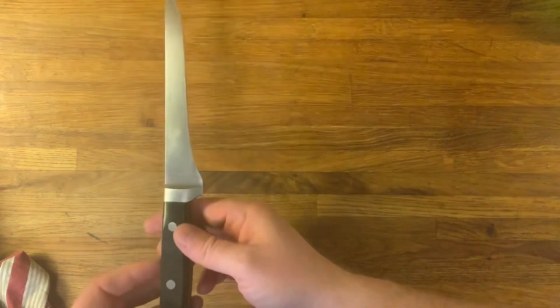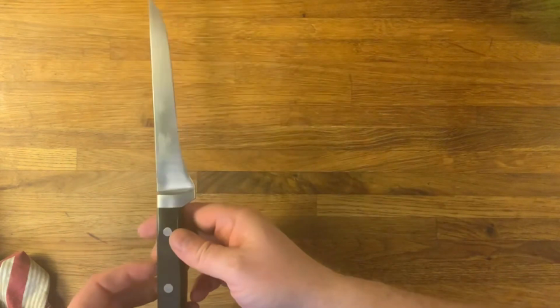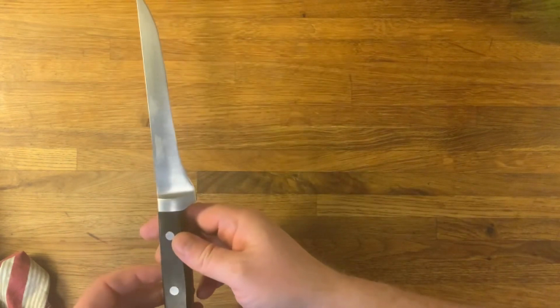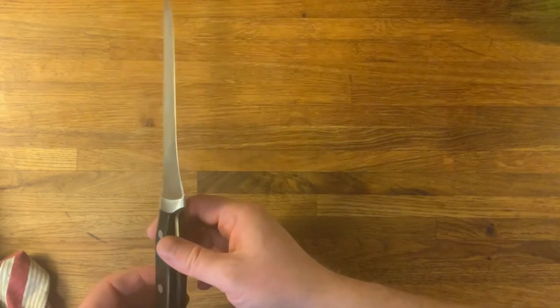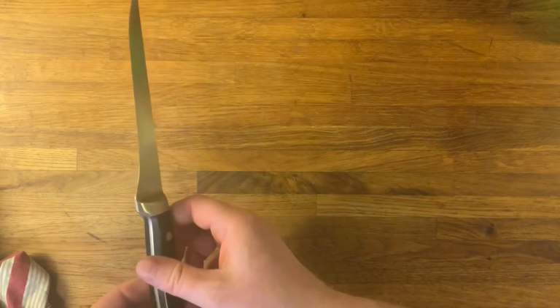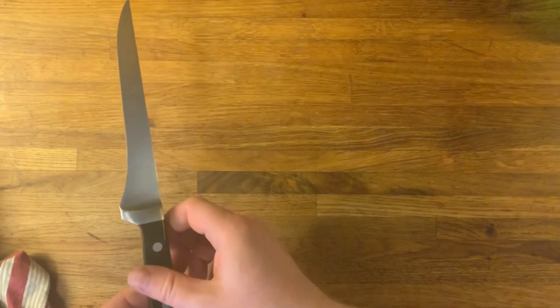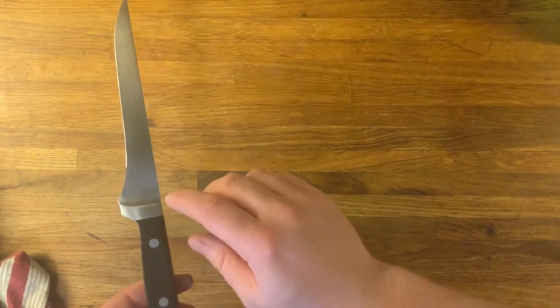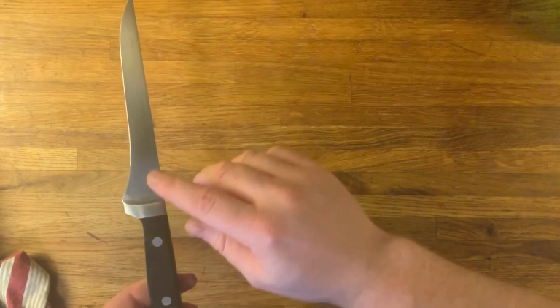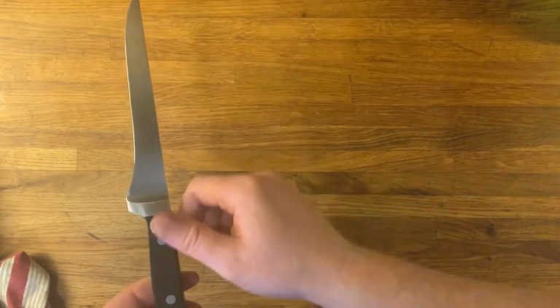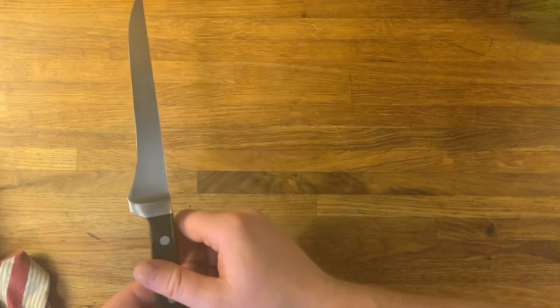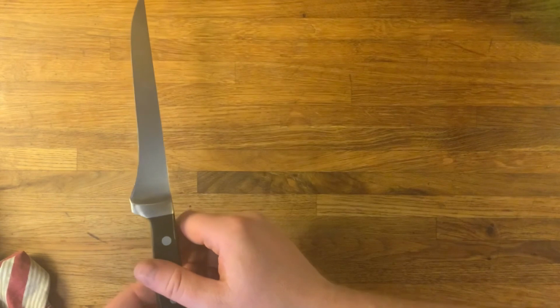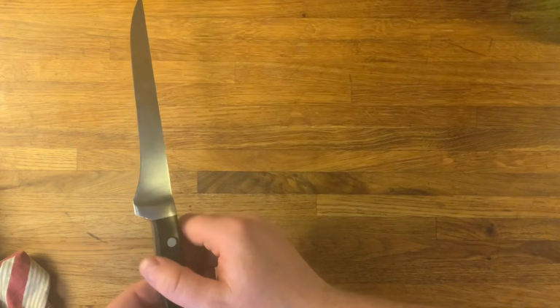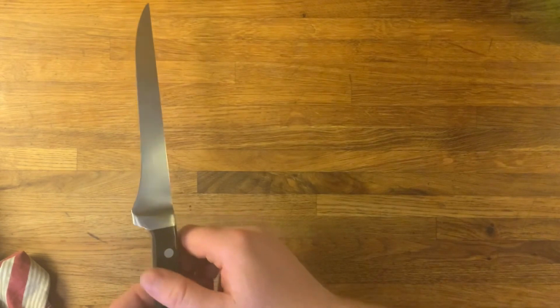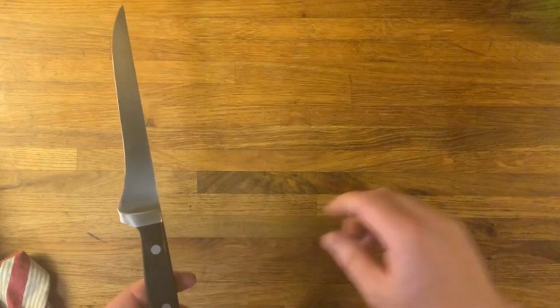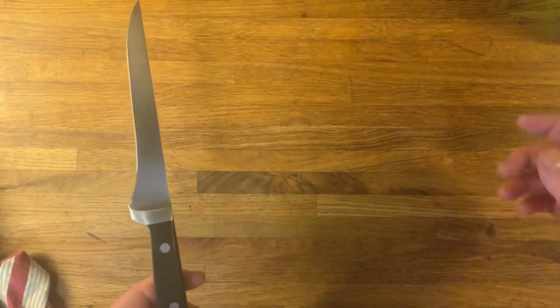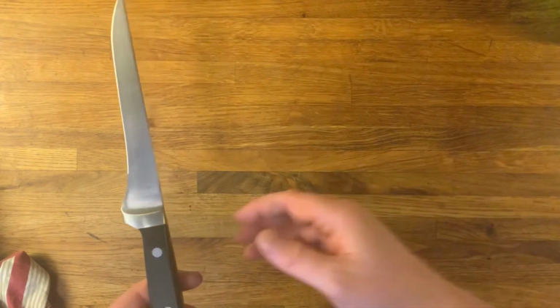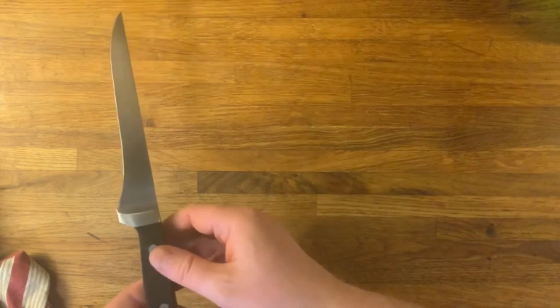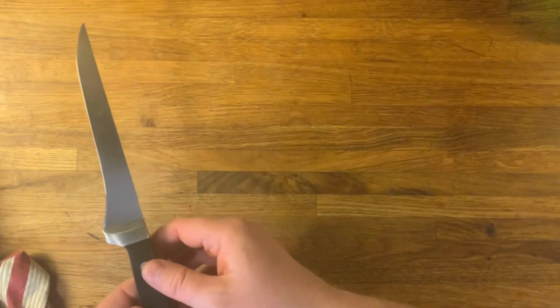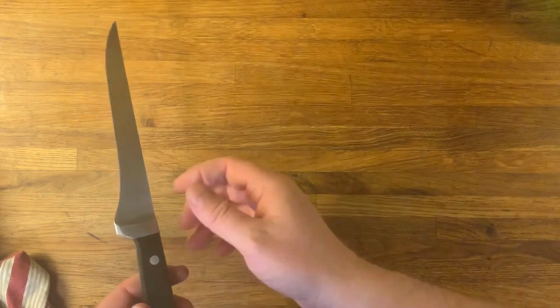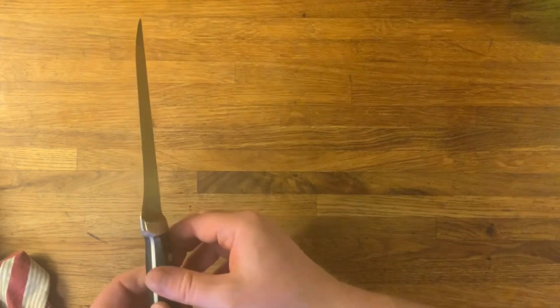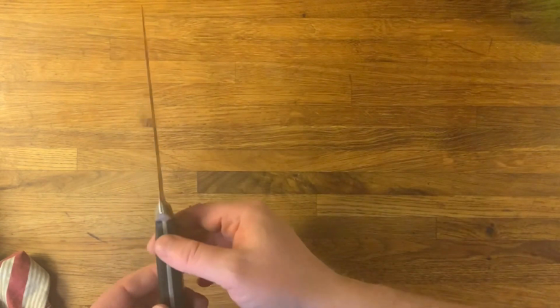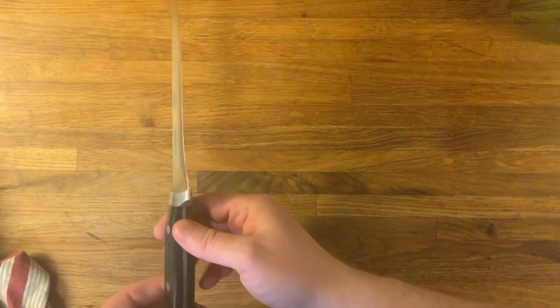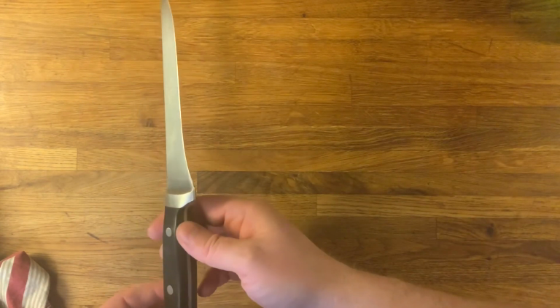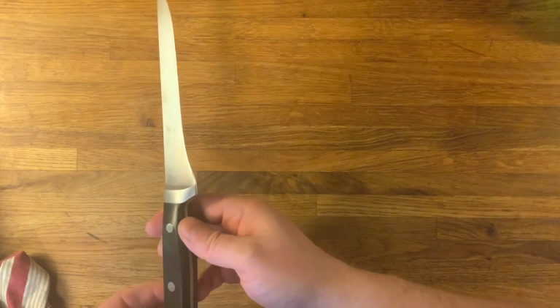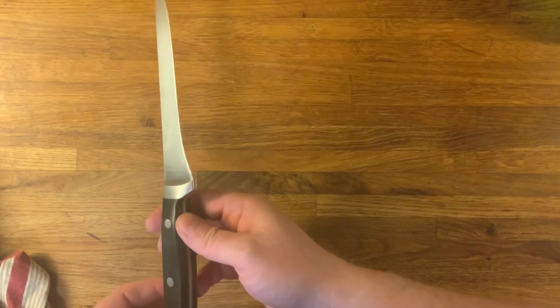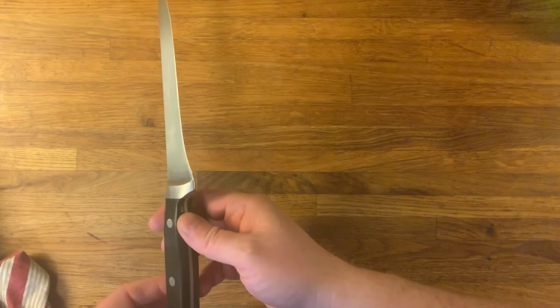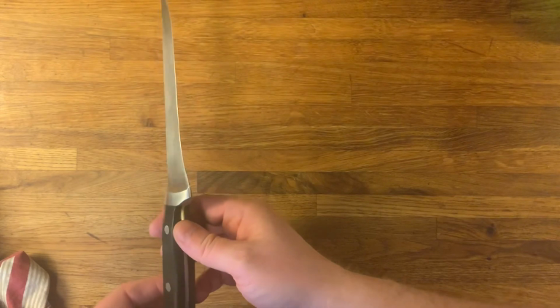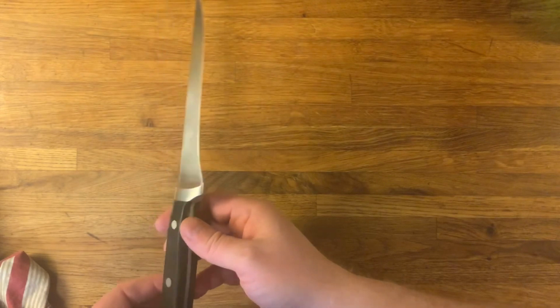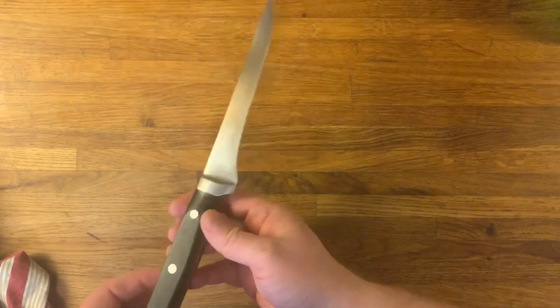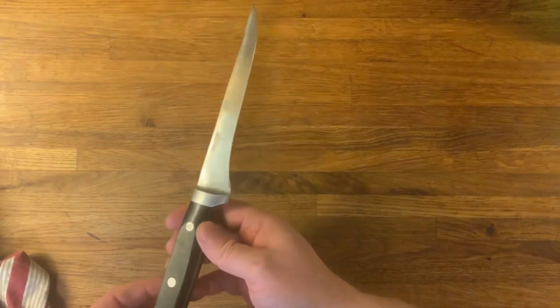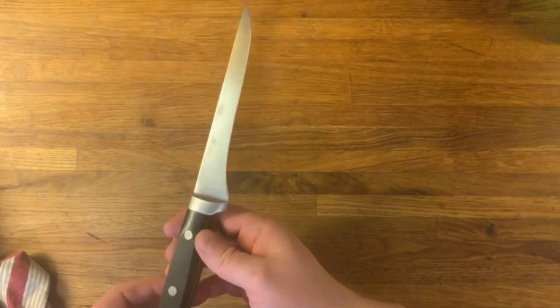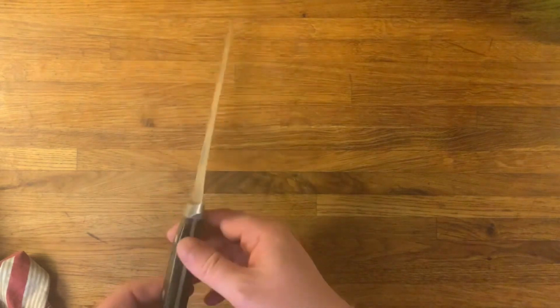Nothing more to it really. The biggest problem perhaps is to become comfortable sharpening with a rod or a pencil, and to sharpen on the side of a stone, which can be a bit tricky.